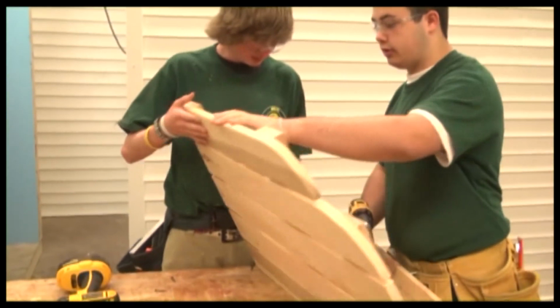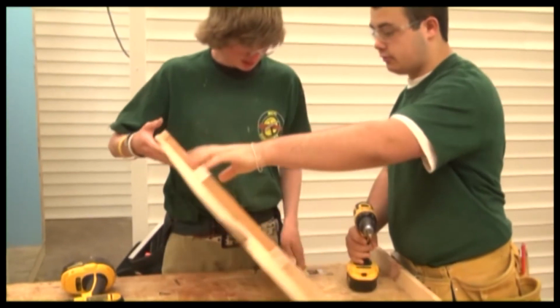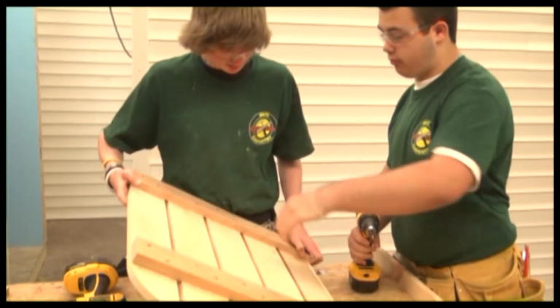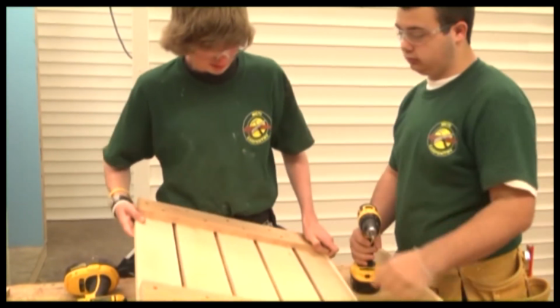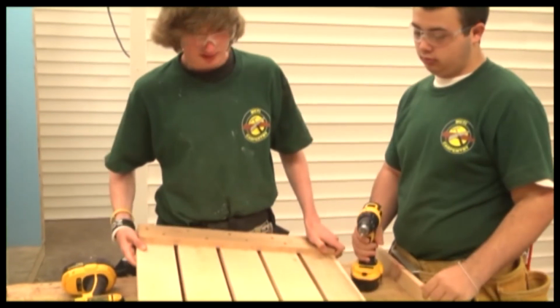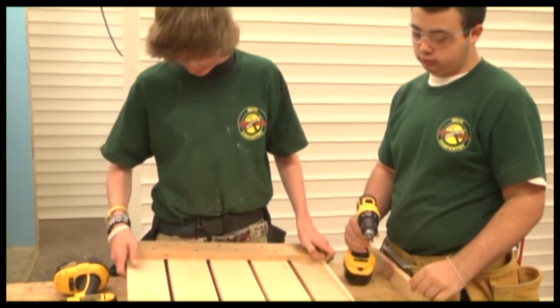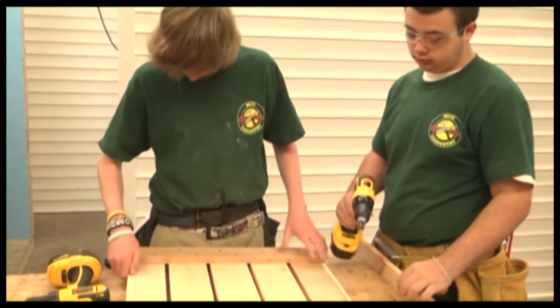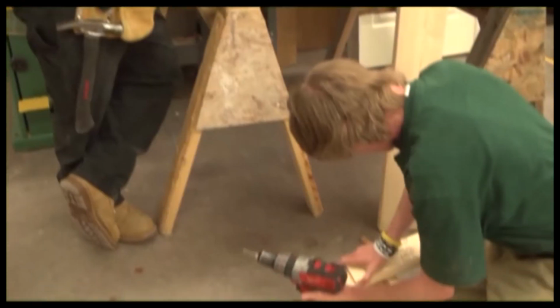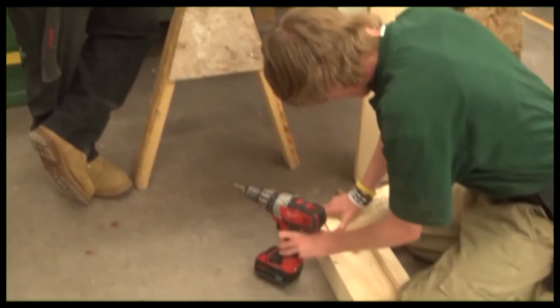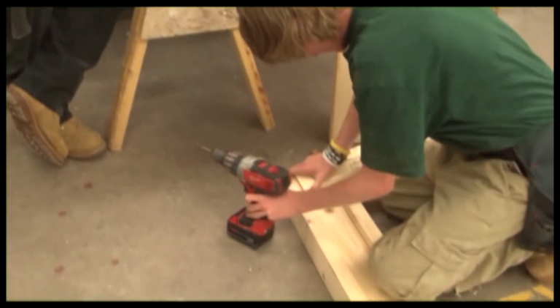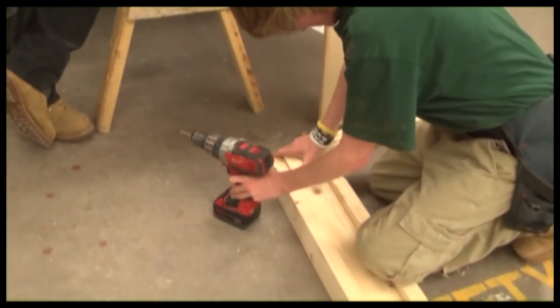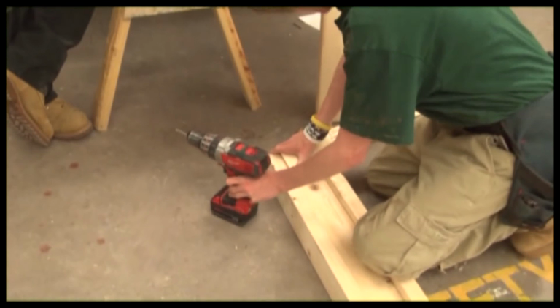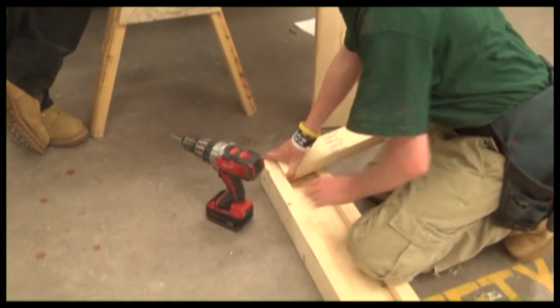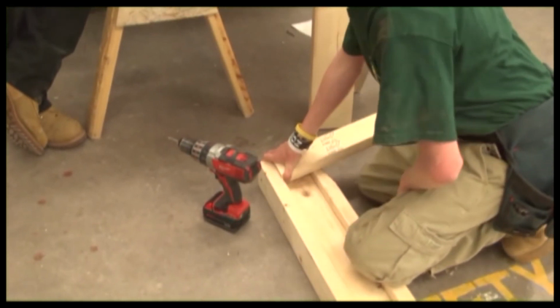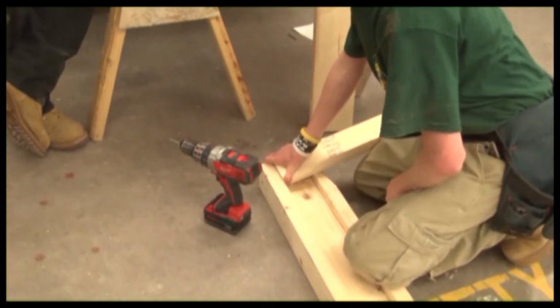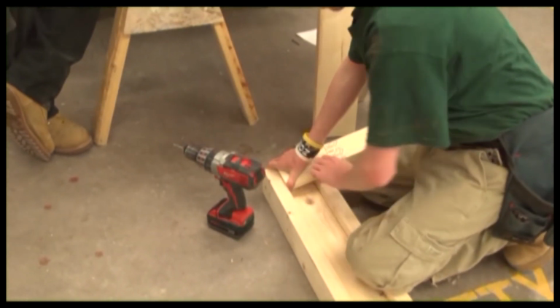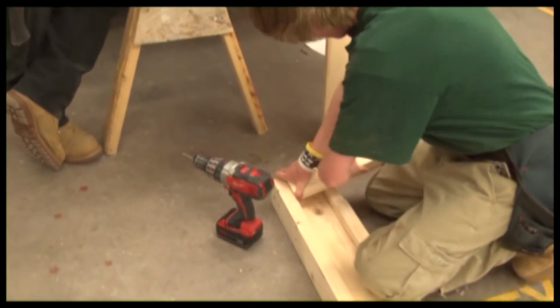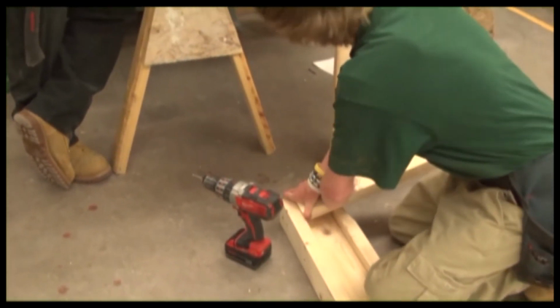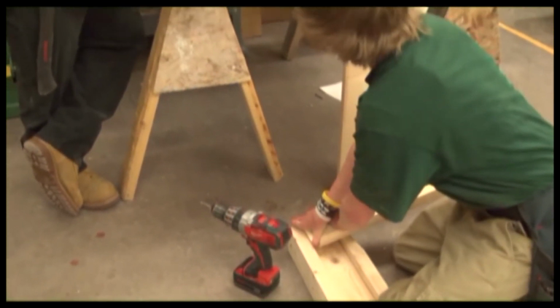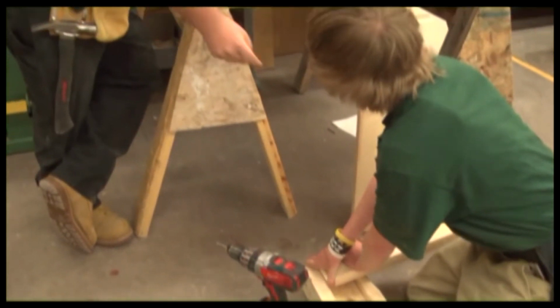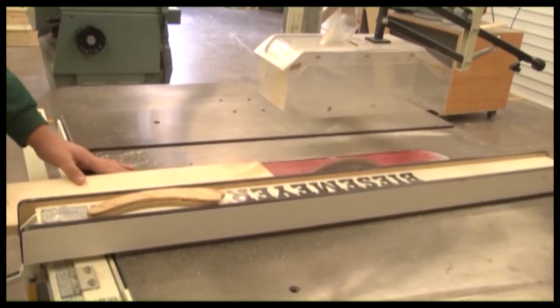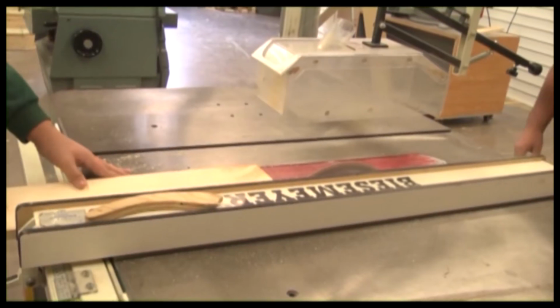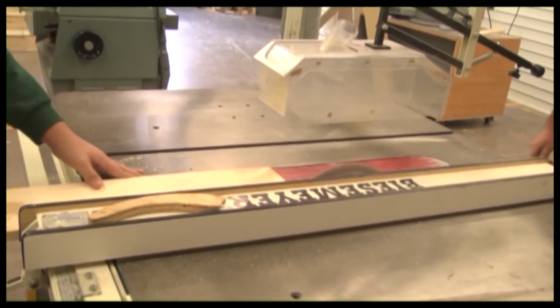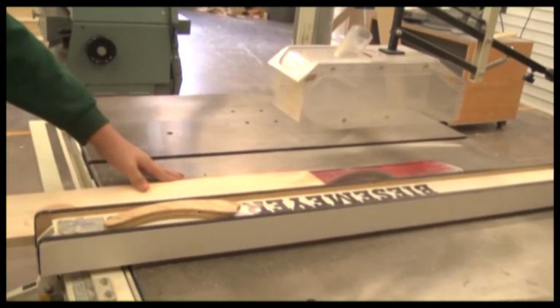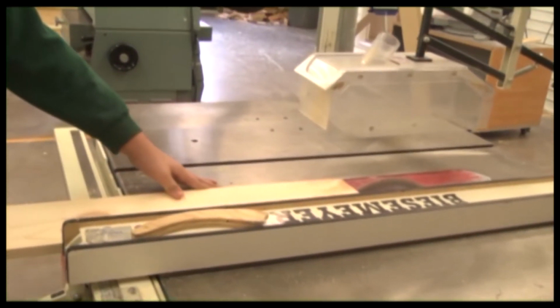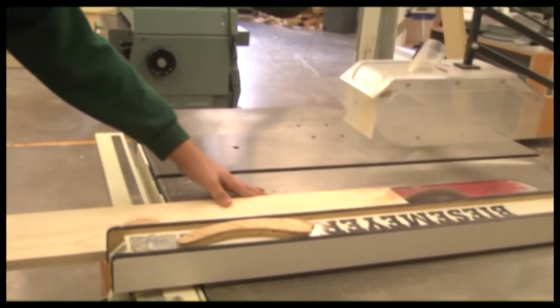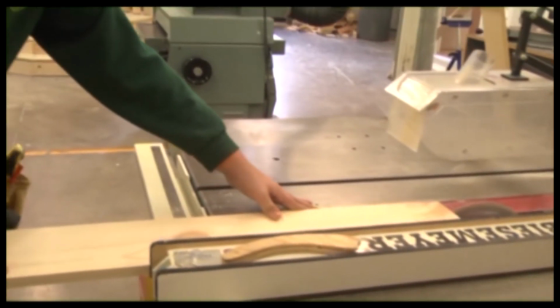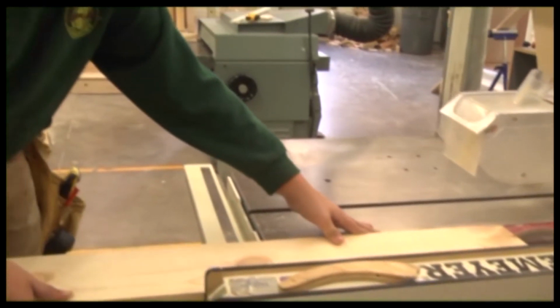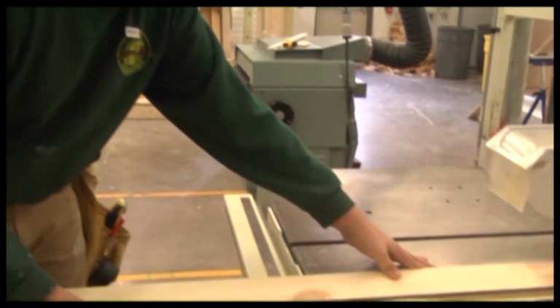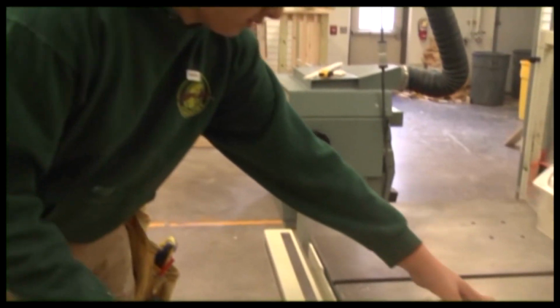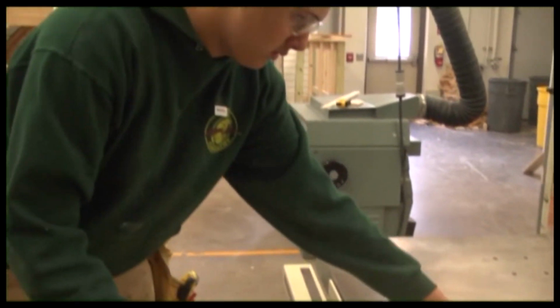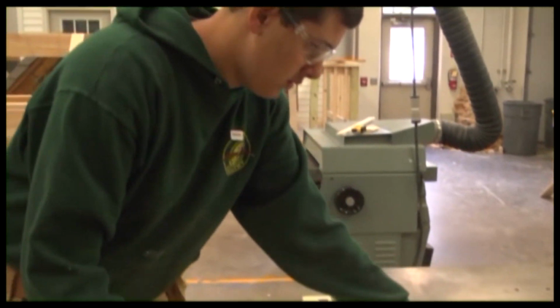After the completion of the carpentry program, the students have the opportunity to continue their education at a four-year college, a technical school, or be skilled to join the workforce.